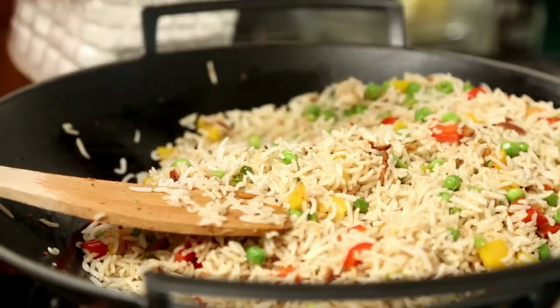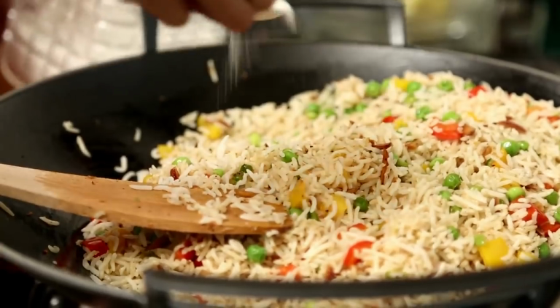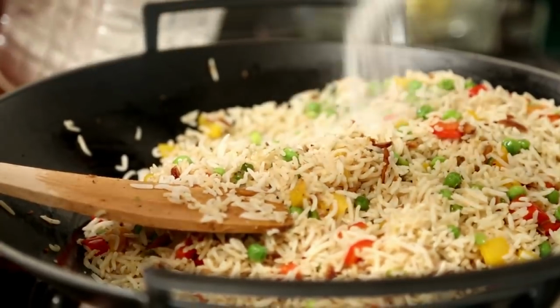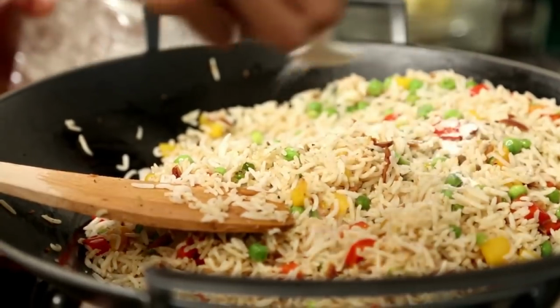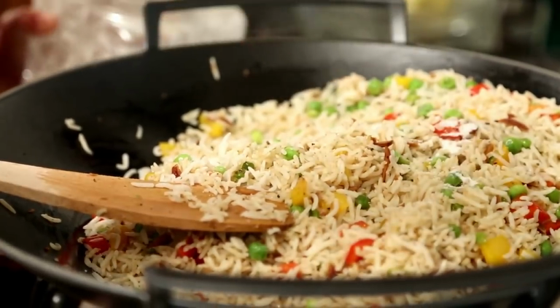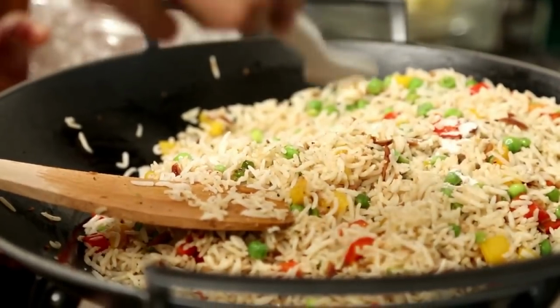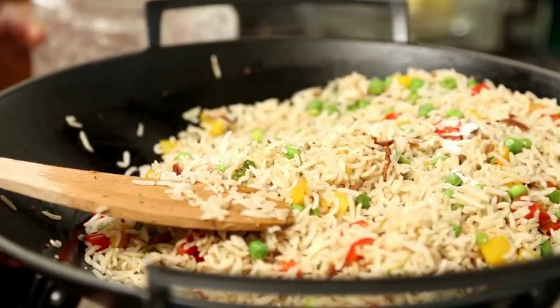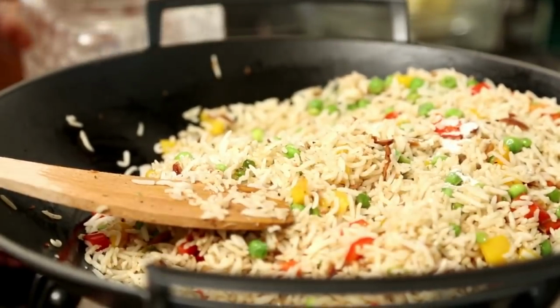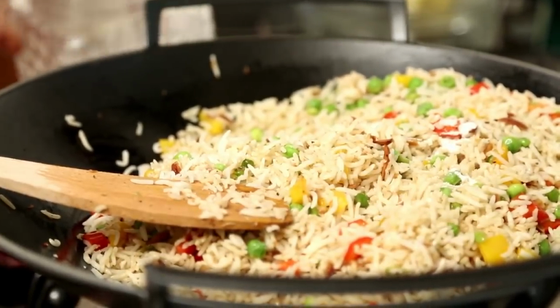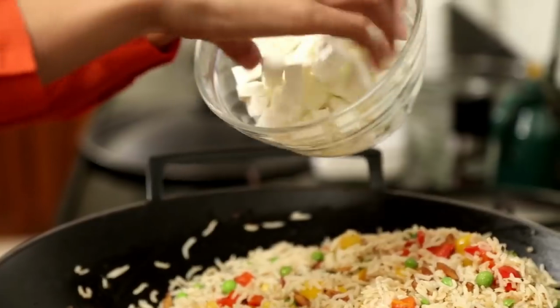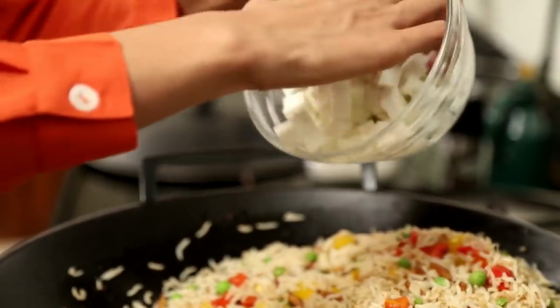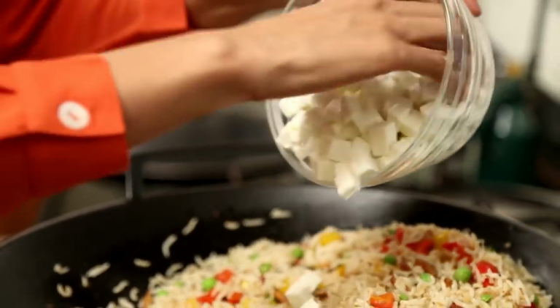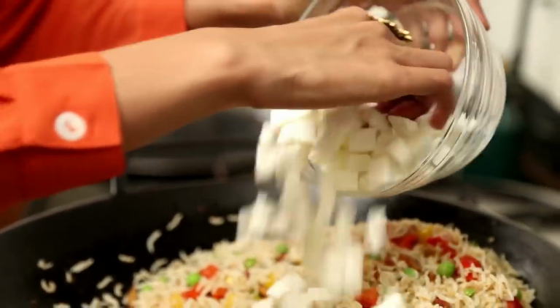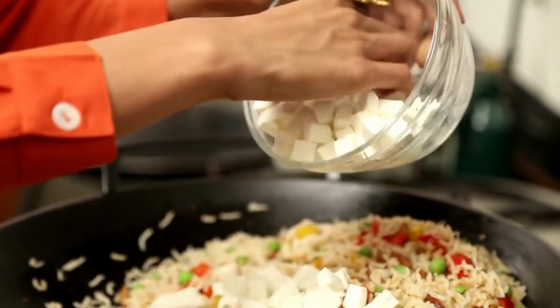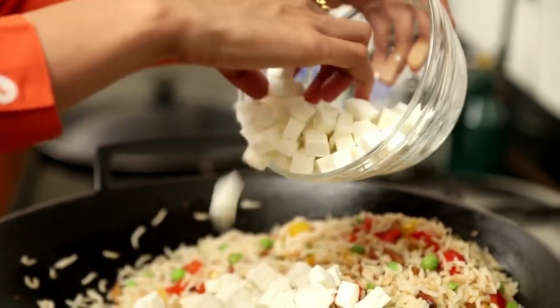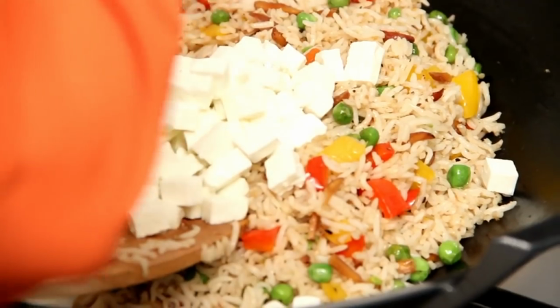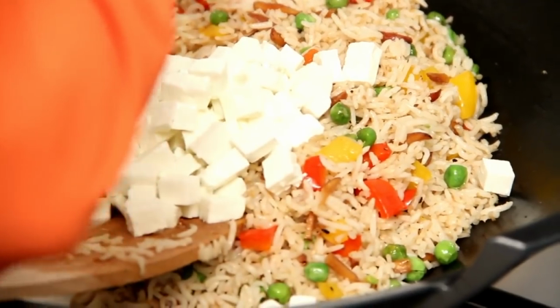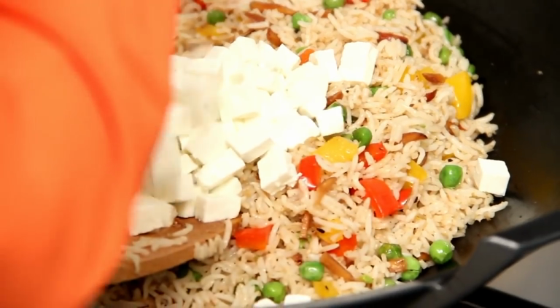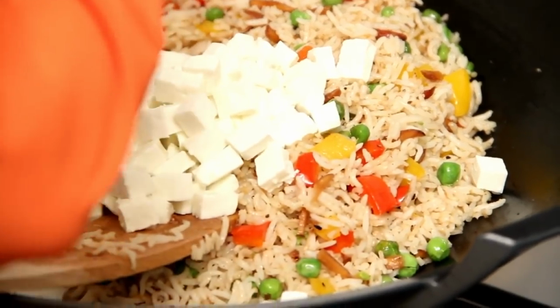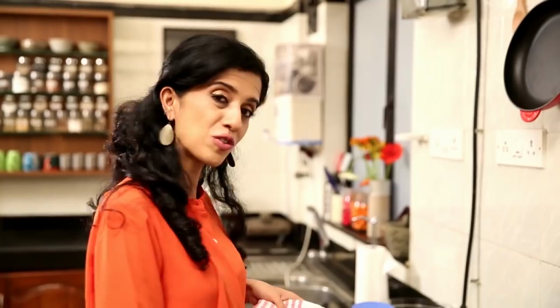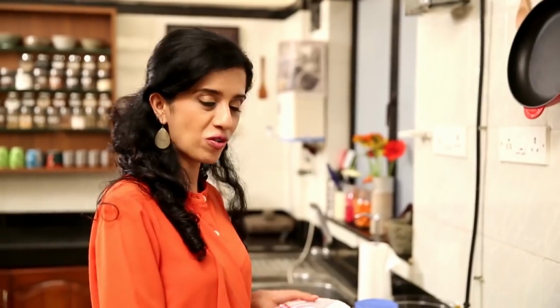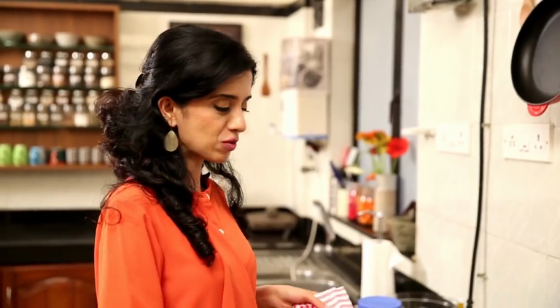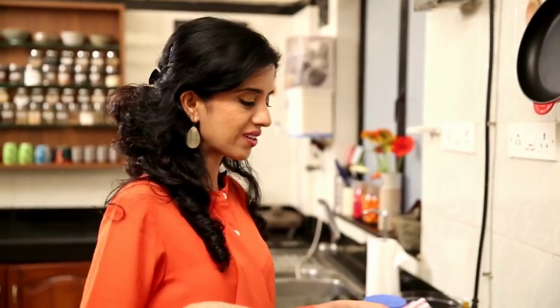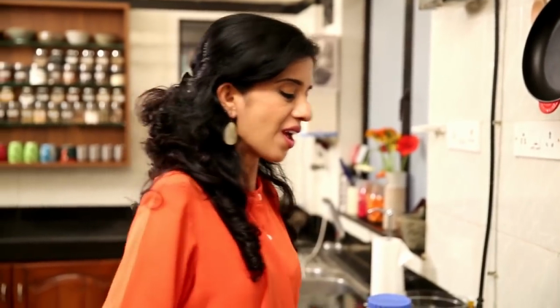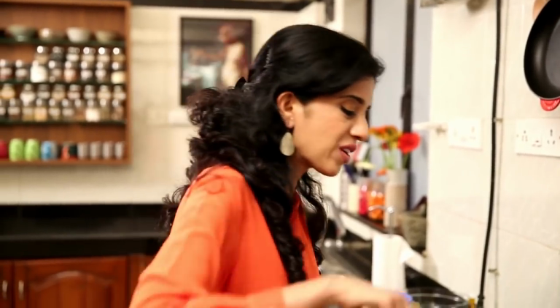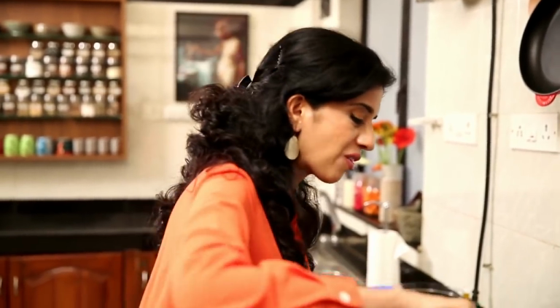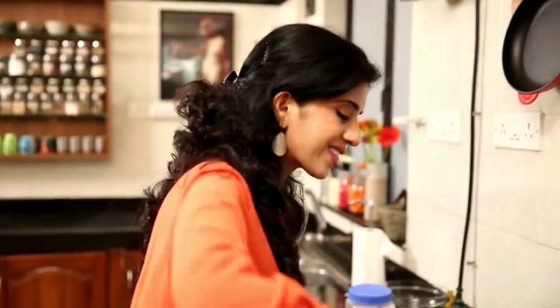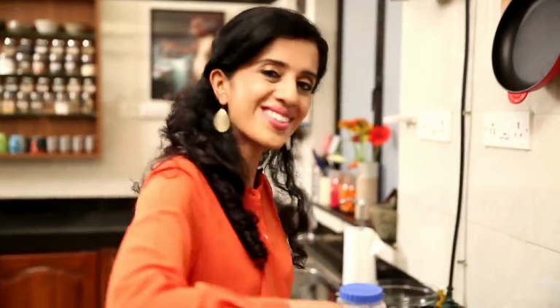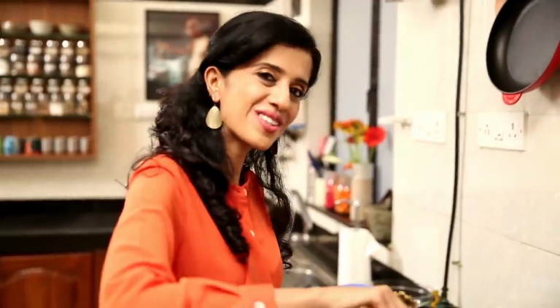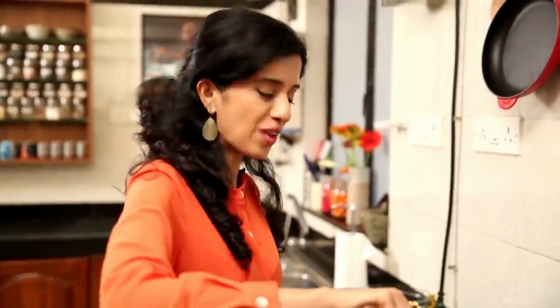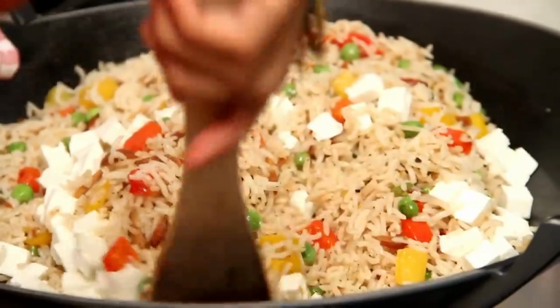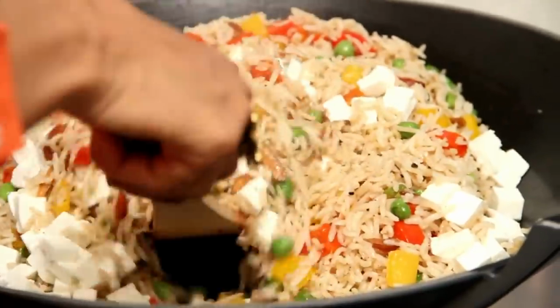Now I'm going to put in 1.5 teaspoons of salt and some cubed paneer pieces. If you don't want to use paneer, you can always replace it with some firm tofu.